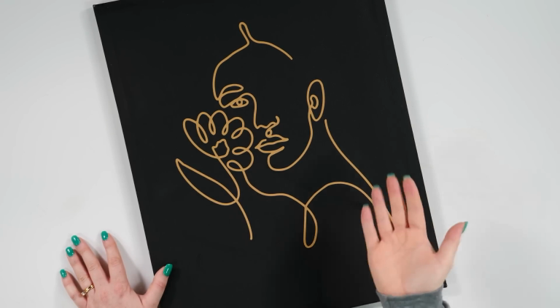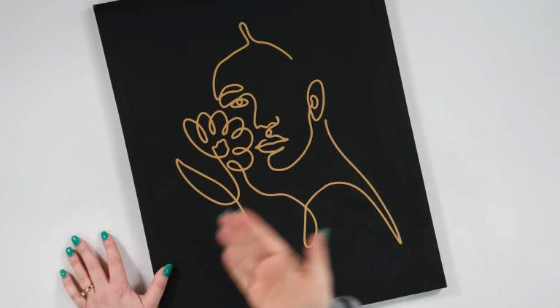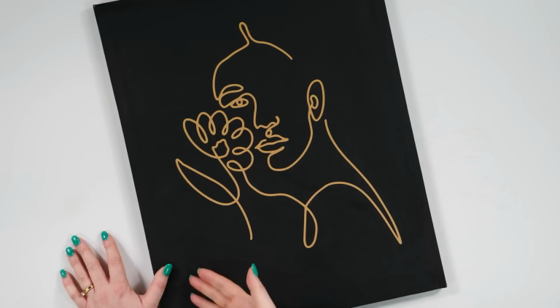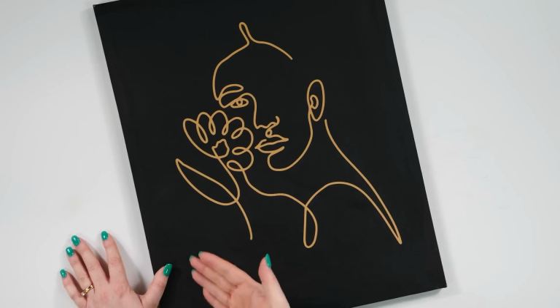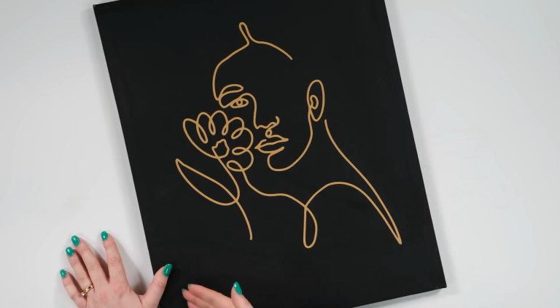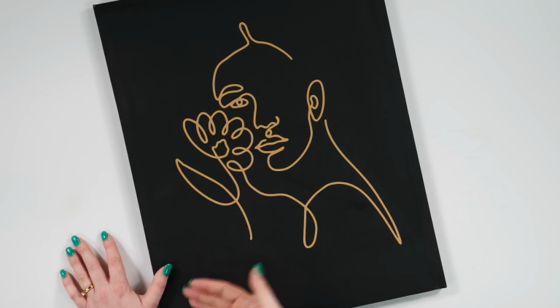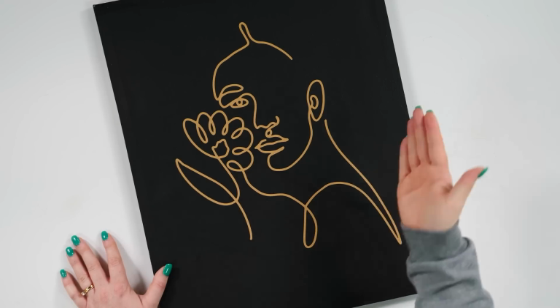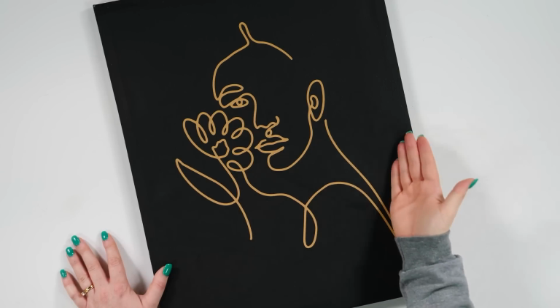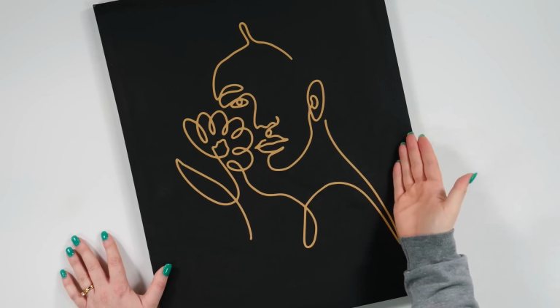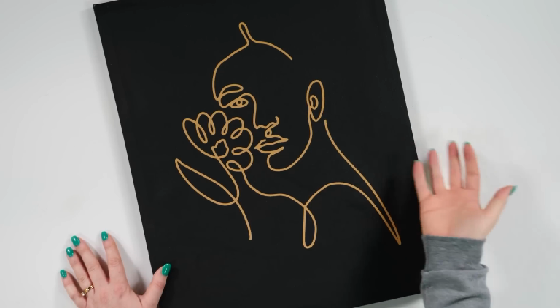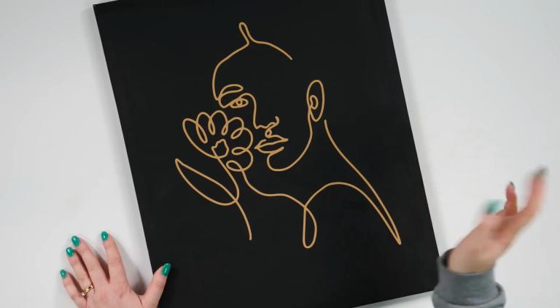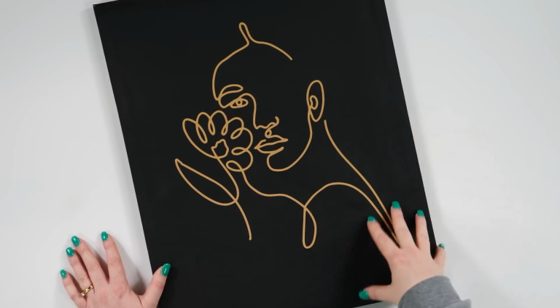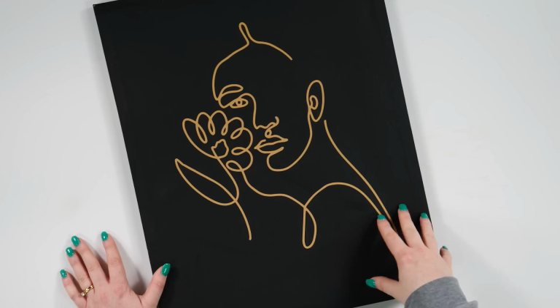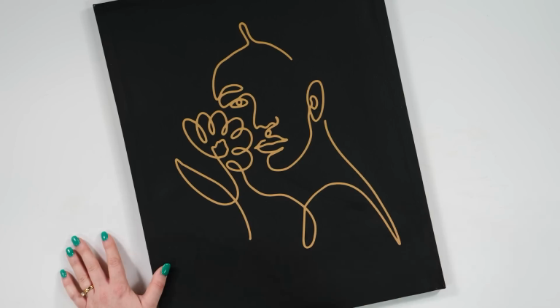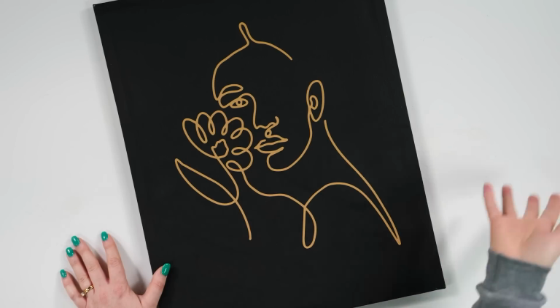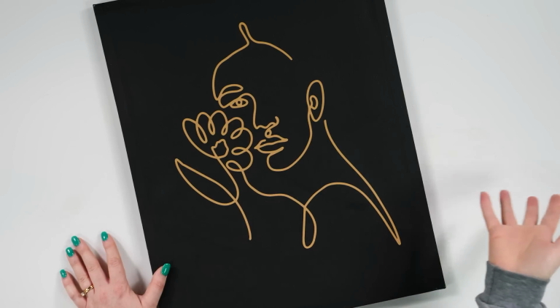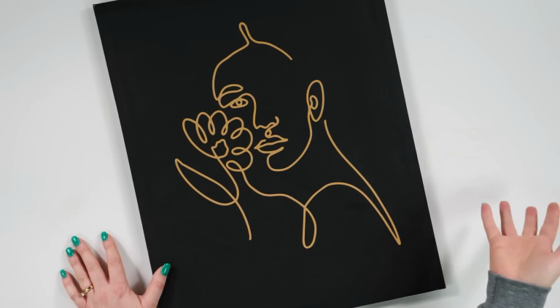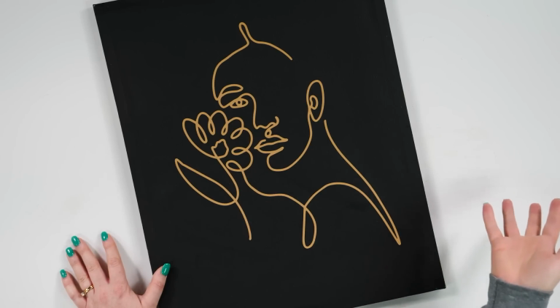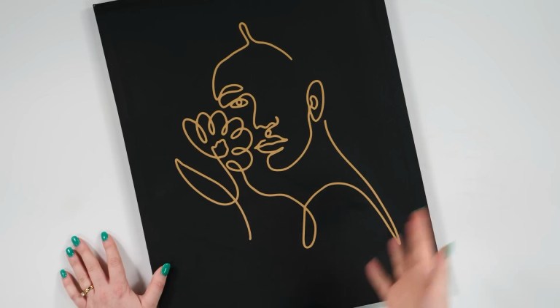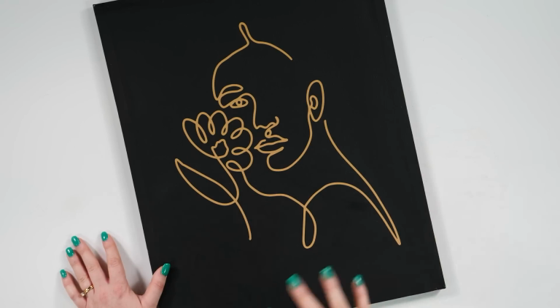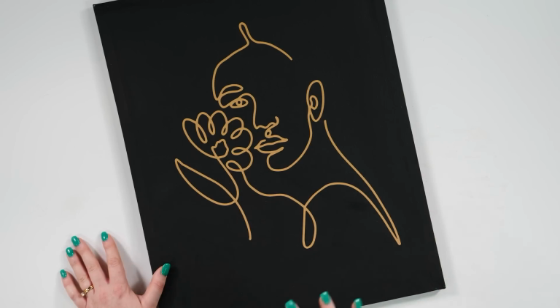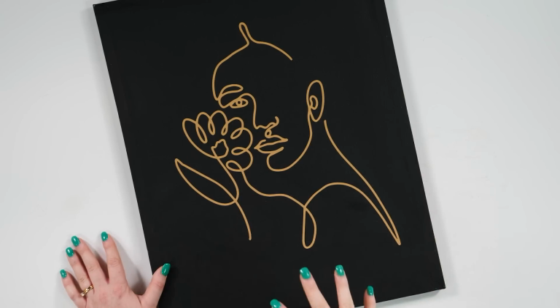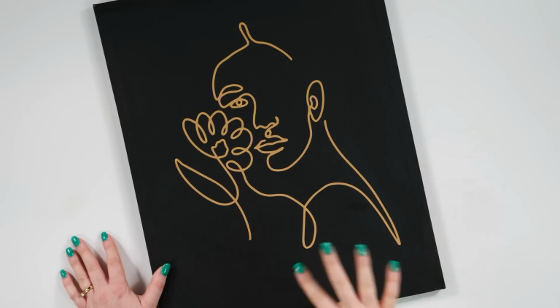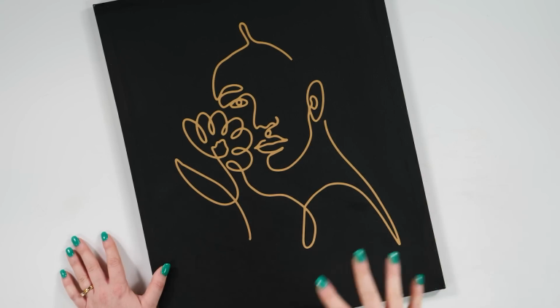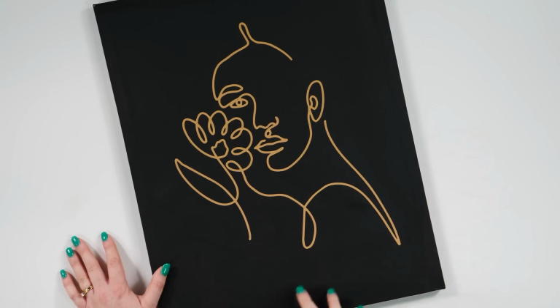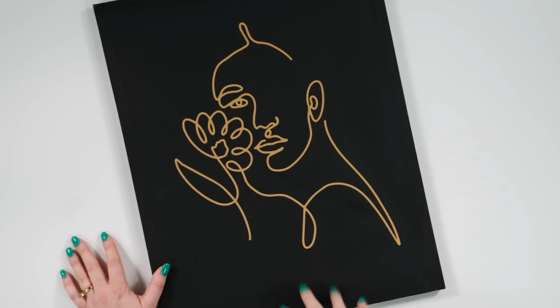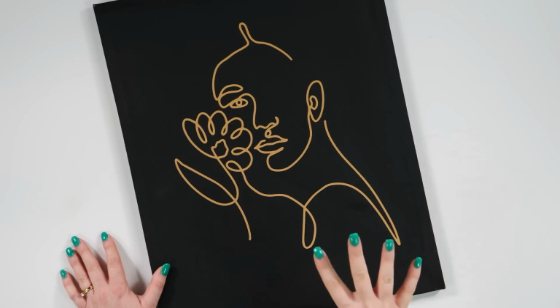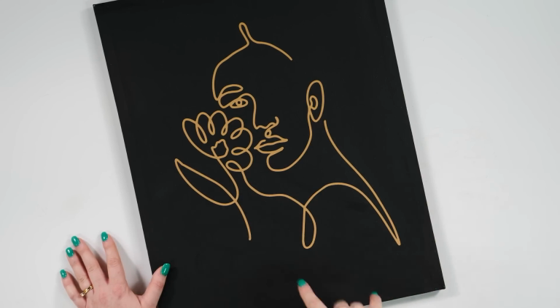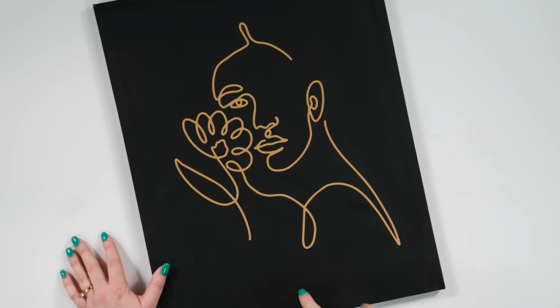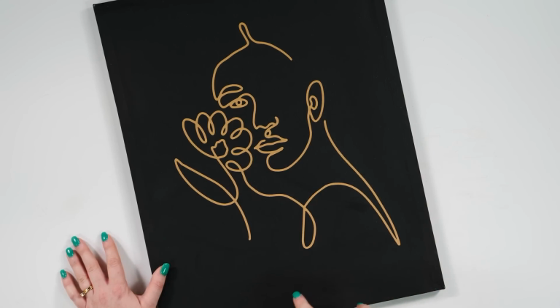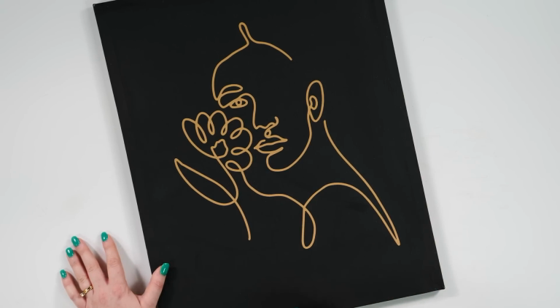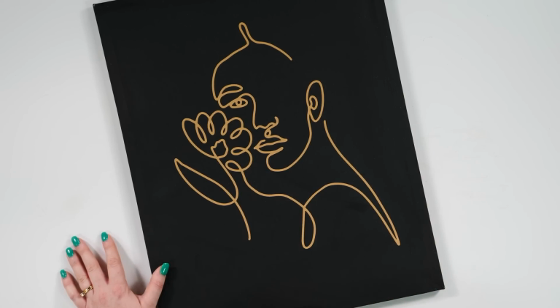This just looks so cute — like a modern little piece of art all from the Dollar Tree. Outside of the vinyl, this canvas cost me $3. You really just cannot beat this. This is probably my favorite craft that we made today.